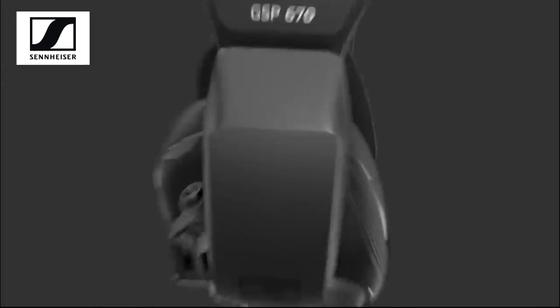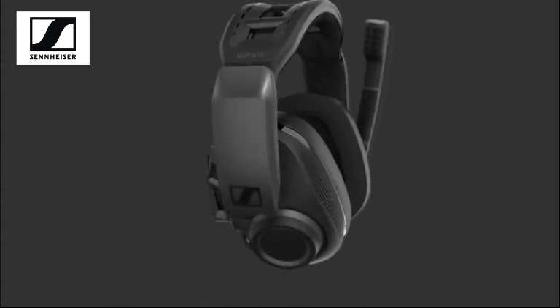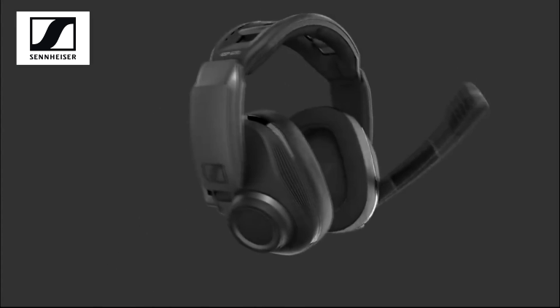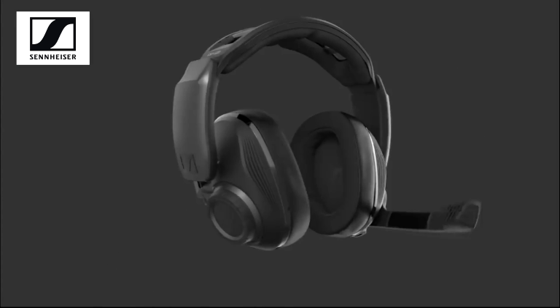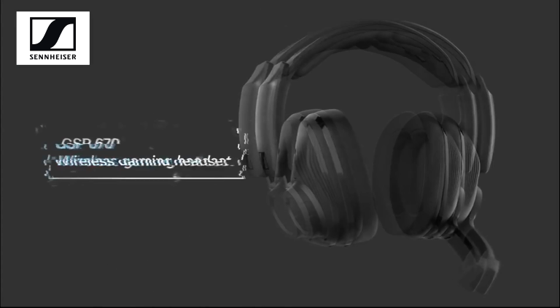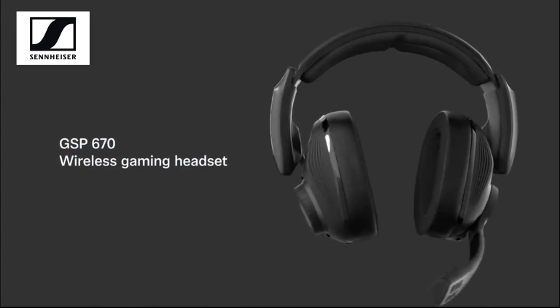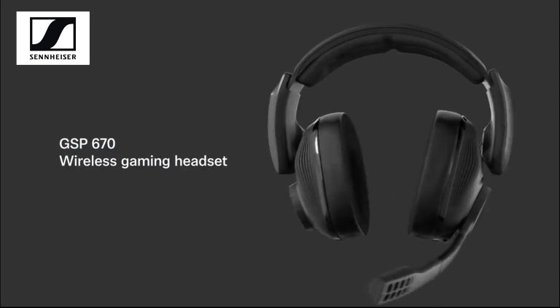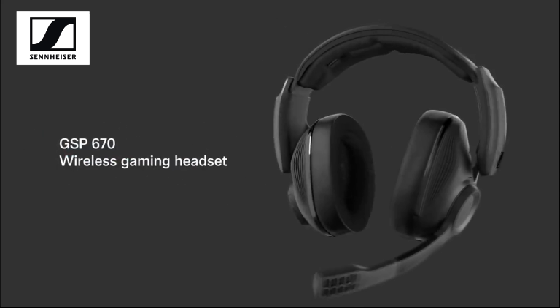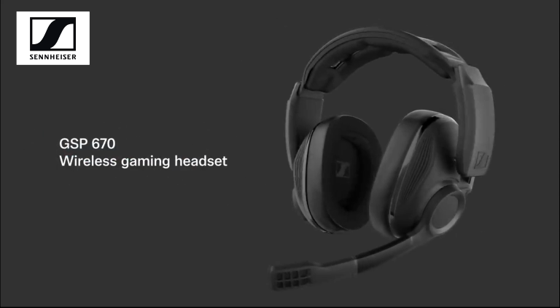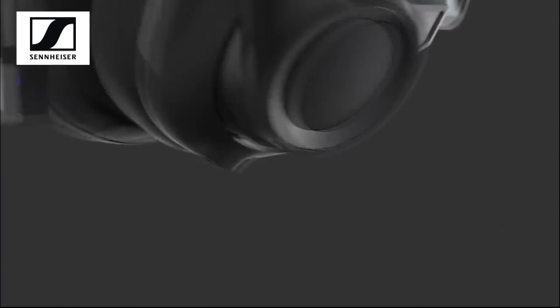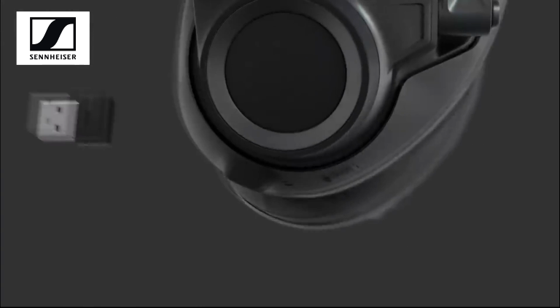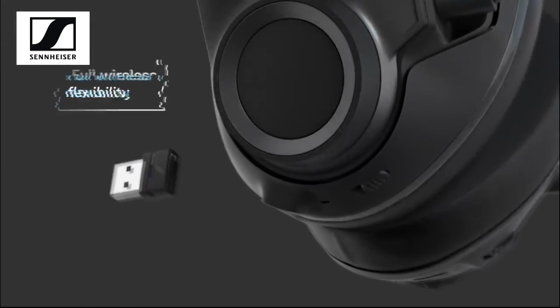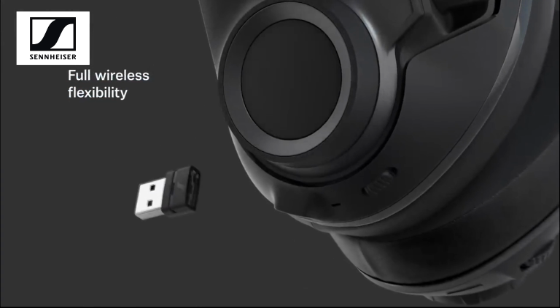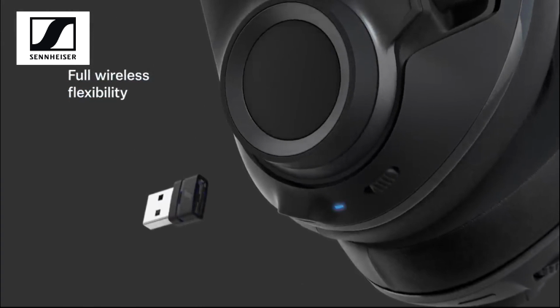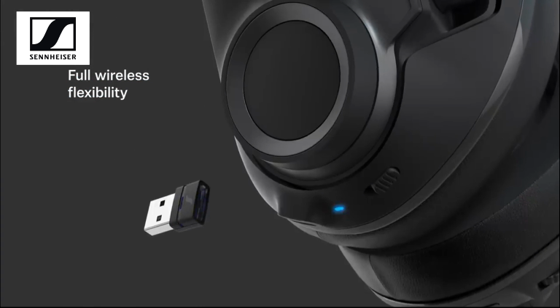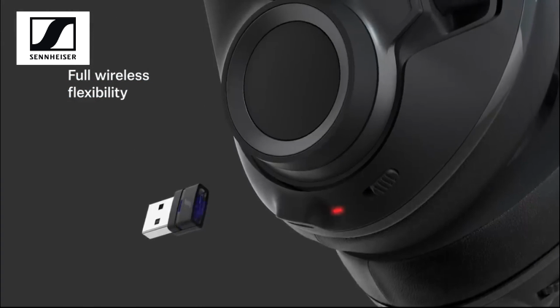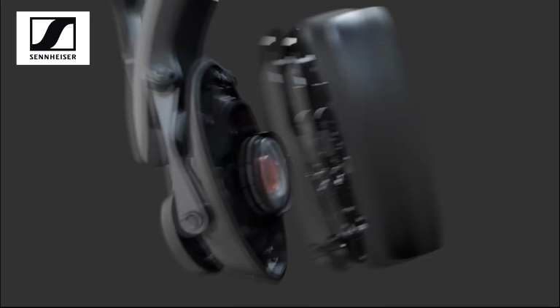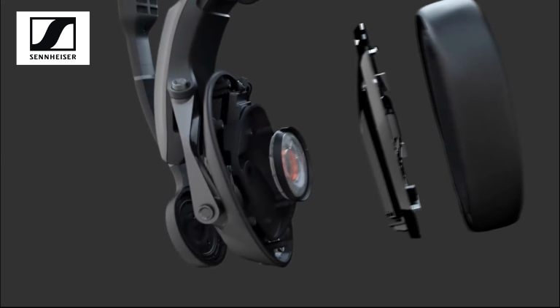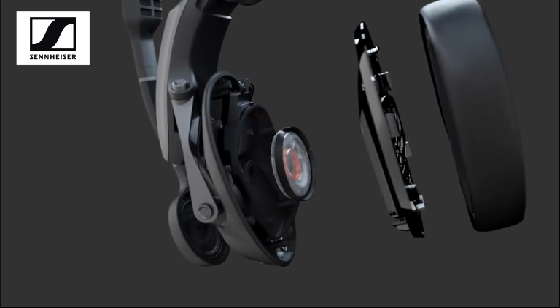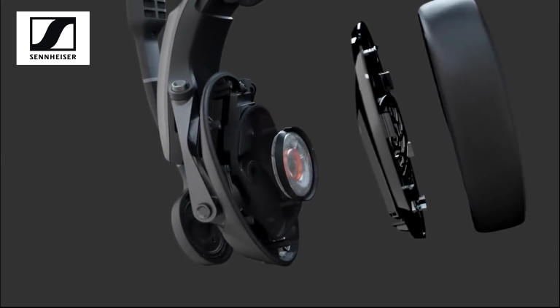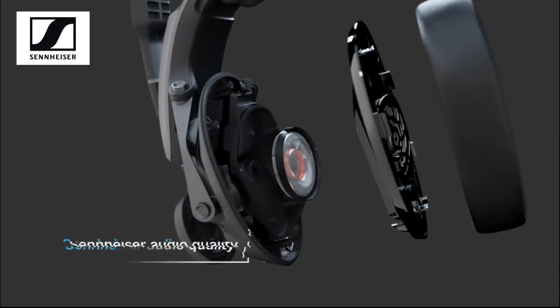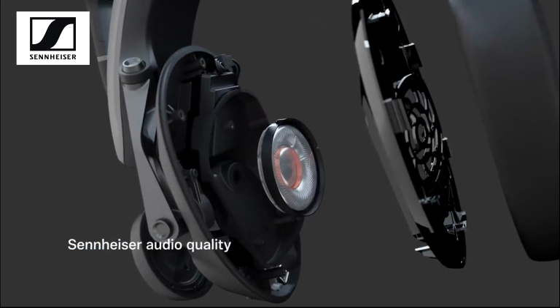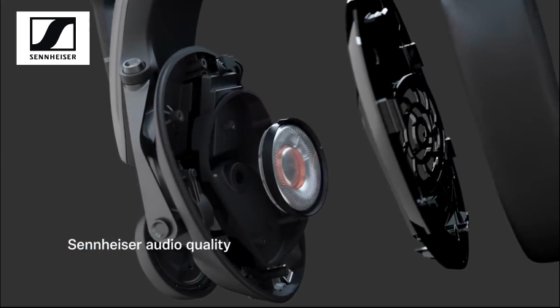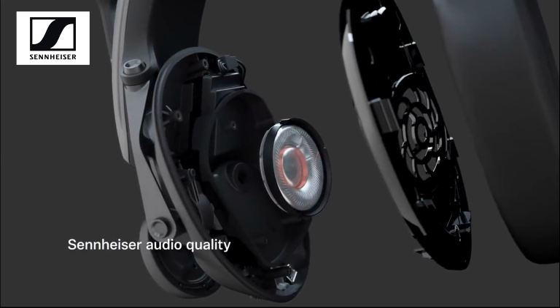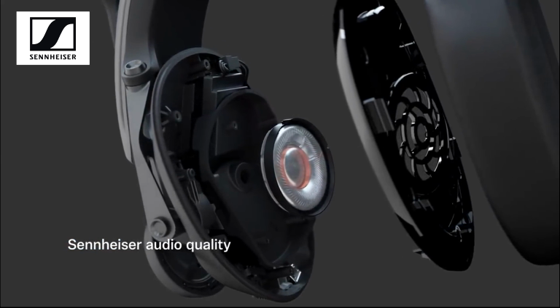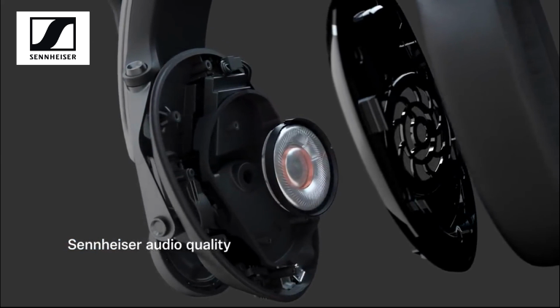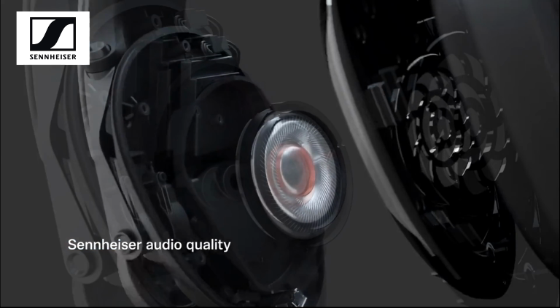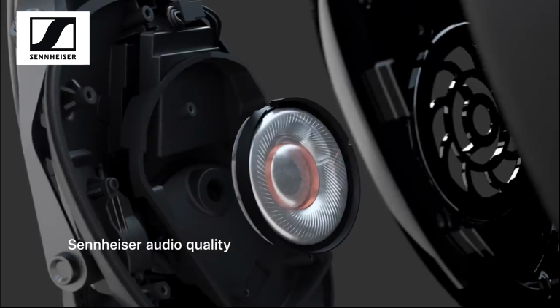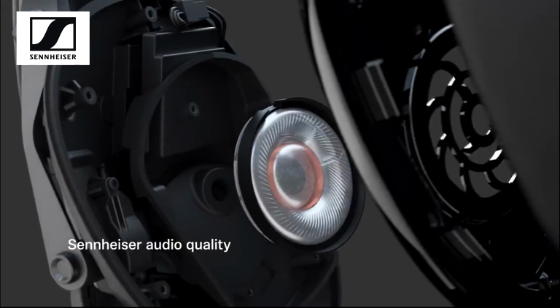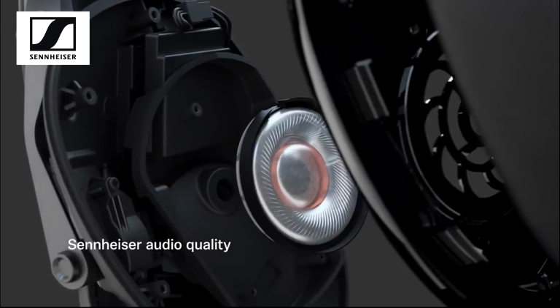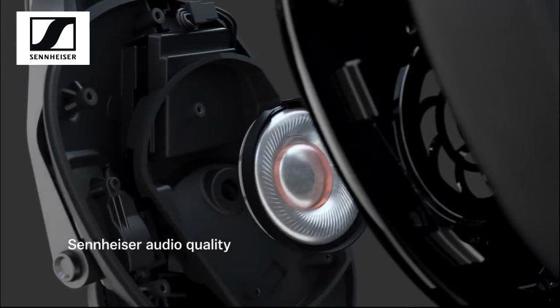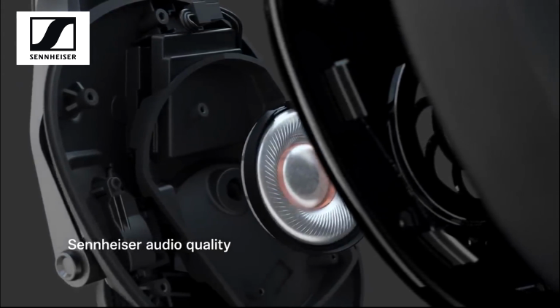Thank you to Sennheiser for sending us a GSP670 wireless gaming headset, which is completely wireless and used through Bluetooth by connecting a small dongle to your PC. The audio quality on this headset is absolutely superb — it's crisp and clean. You can hear everything you need. No matter the direction, you're going to know where it's coming from and what it is.